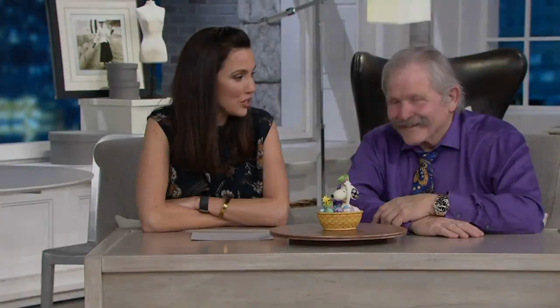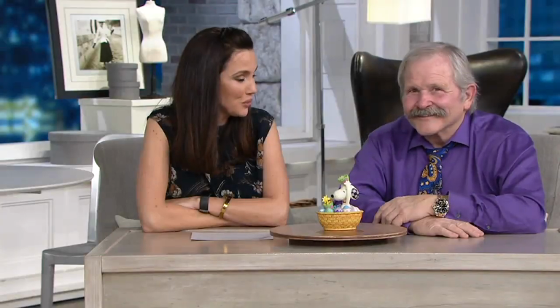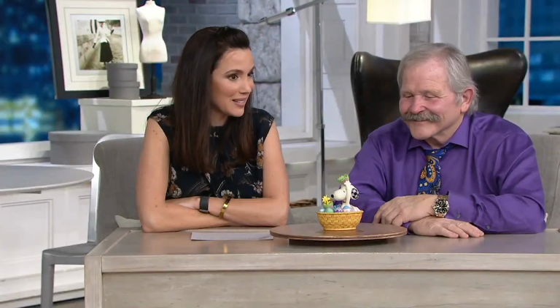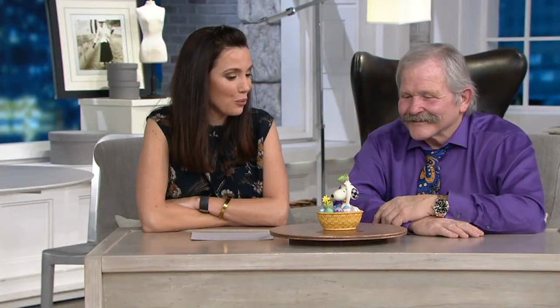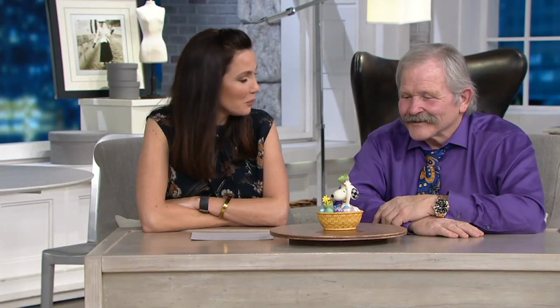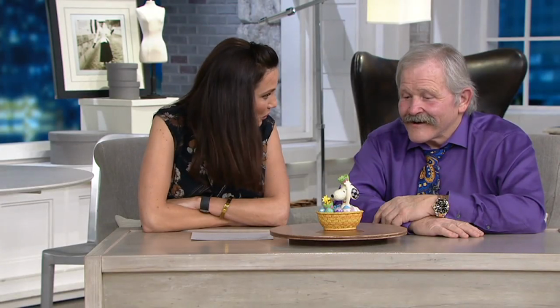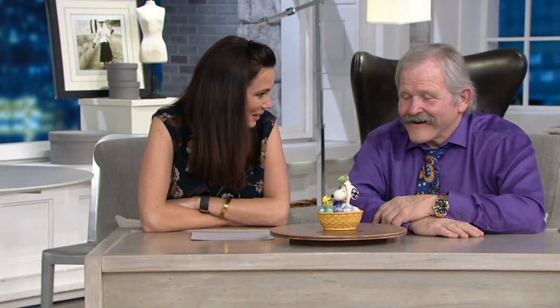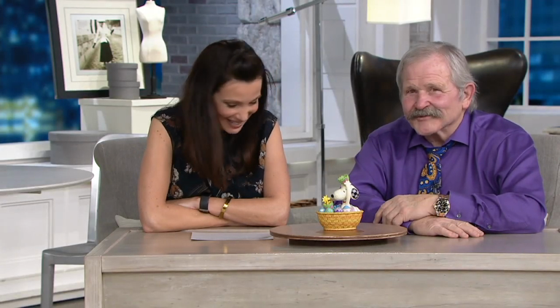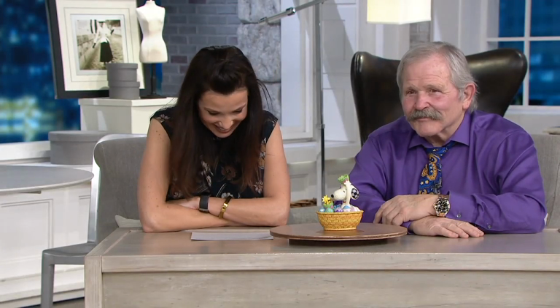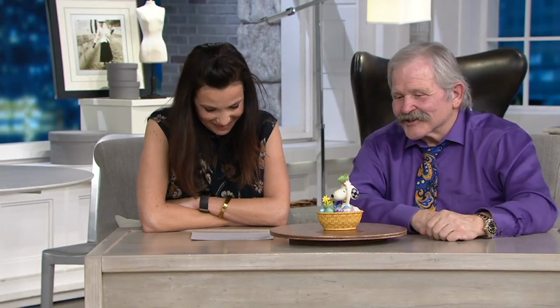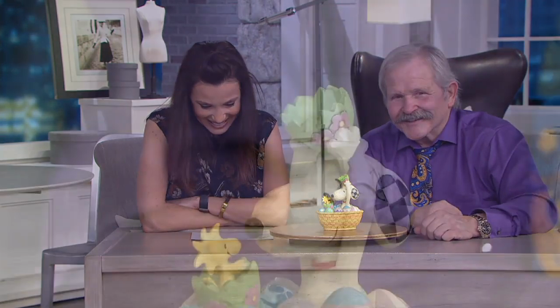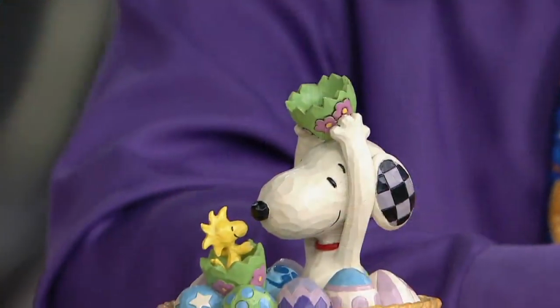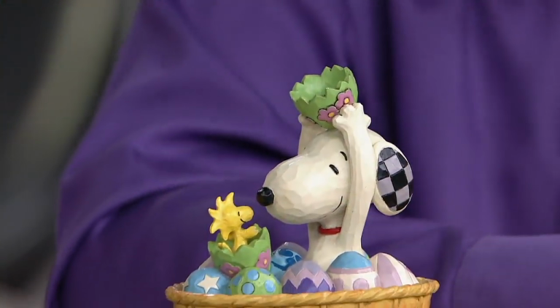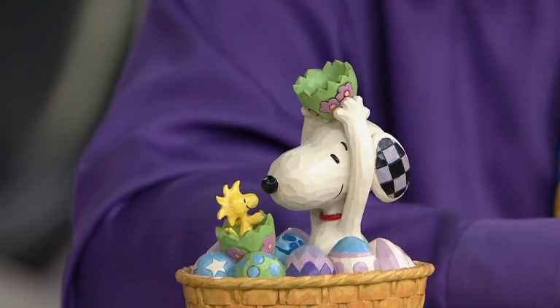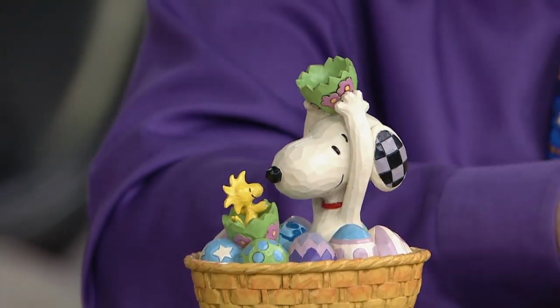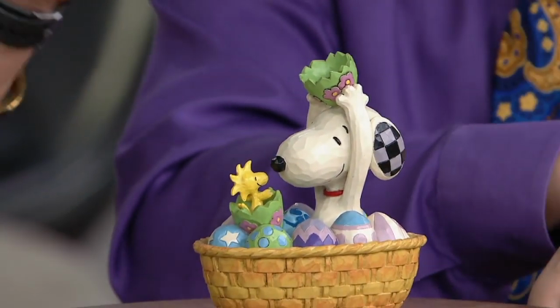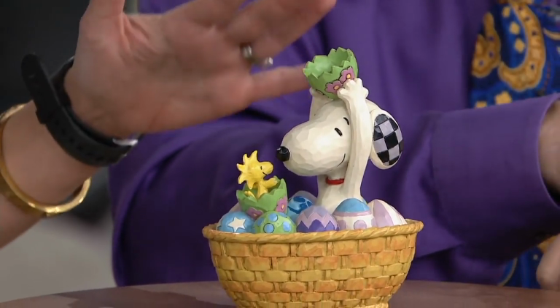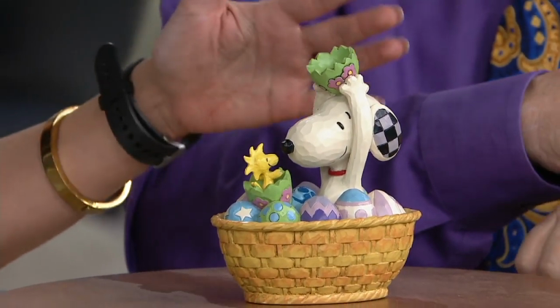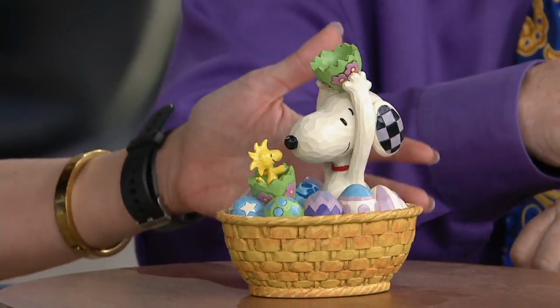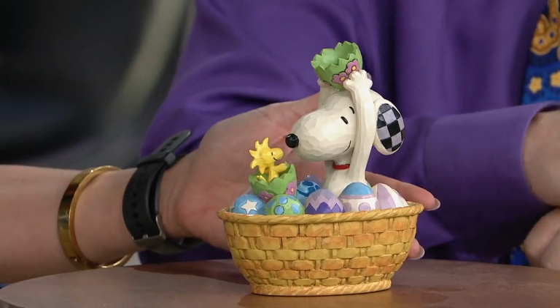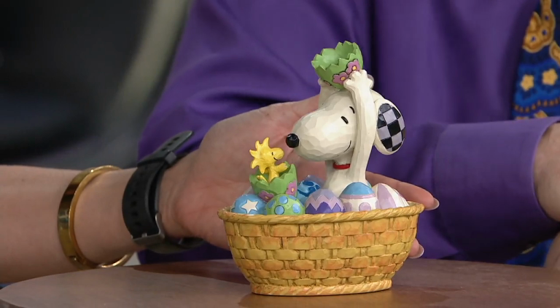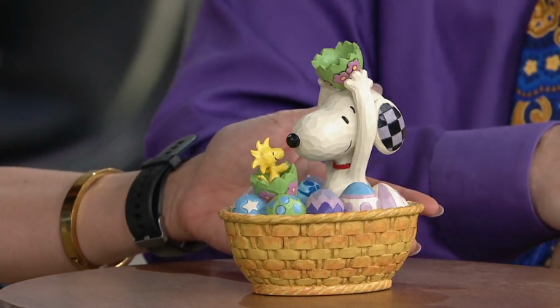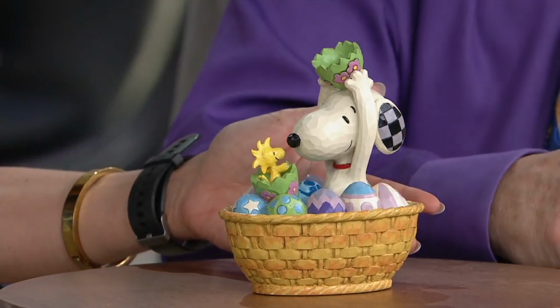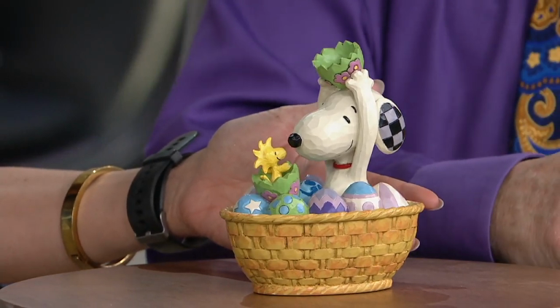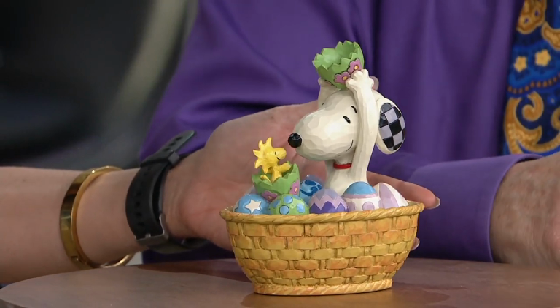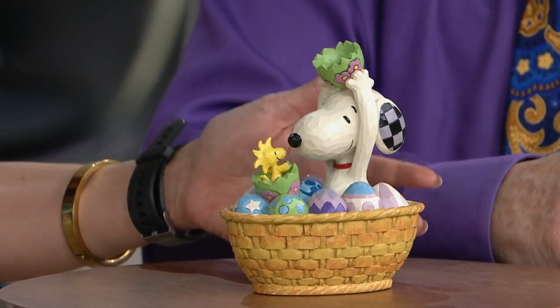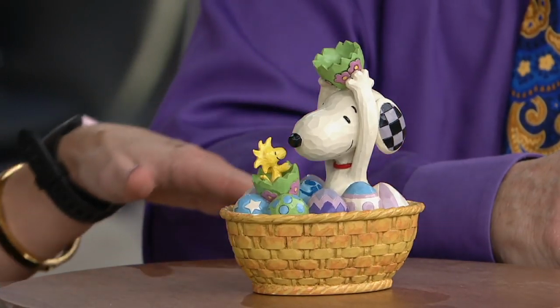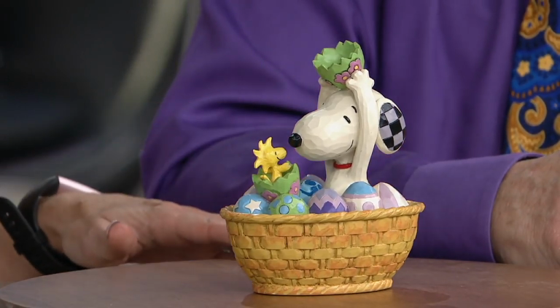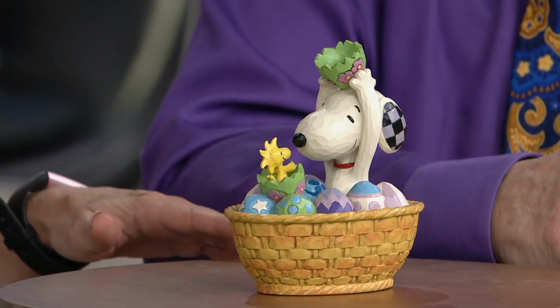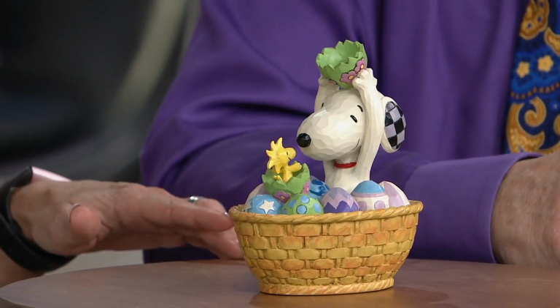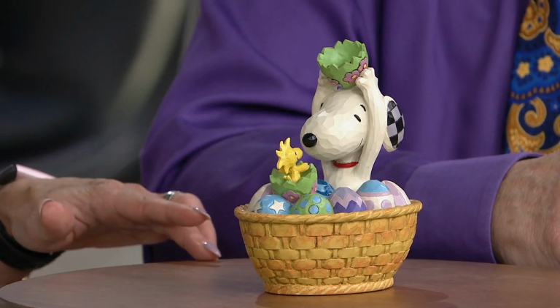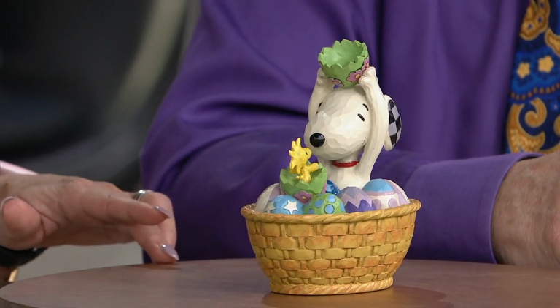In just the few seconds that we lamented that we weren't going to be able to present it, I'm so happy to show this thing. Me too. This is the Snoopy and Woodstock in an Easter basket. Three easy payments of $16.65. I'm just going to start by giving this a spin.